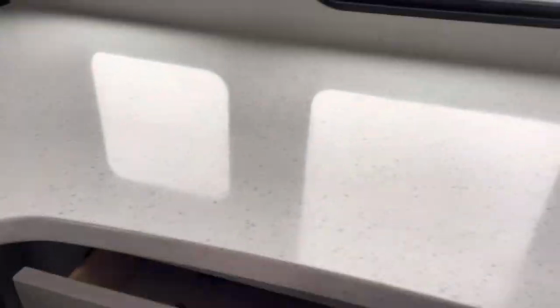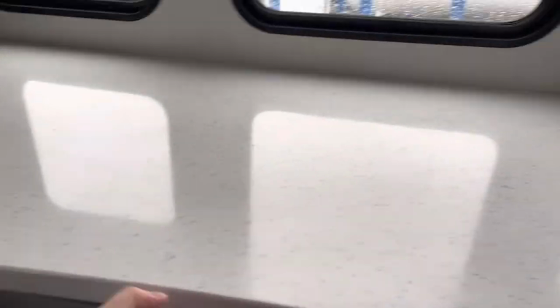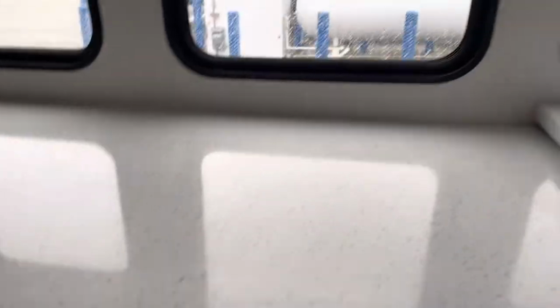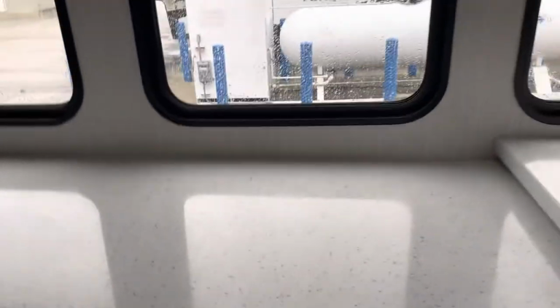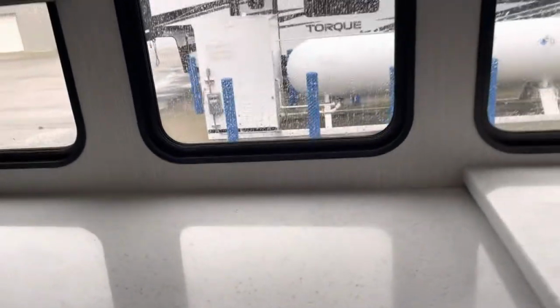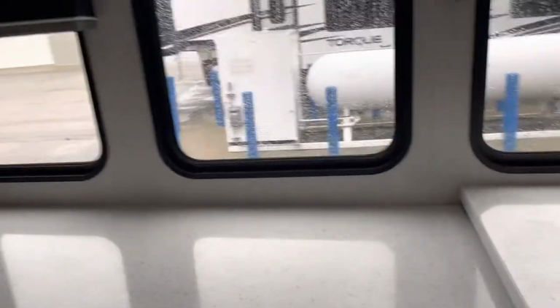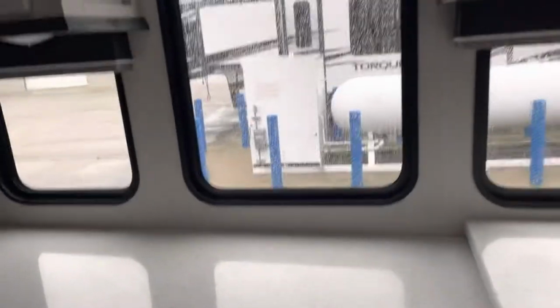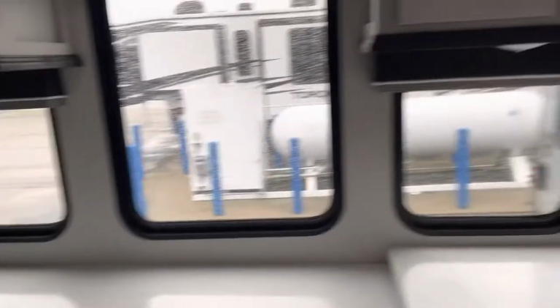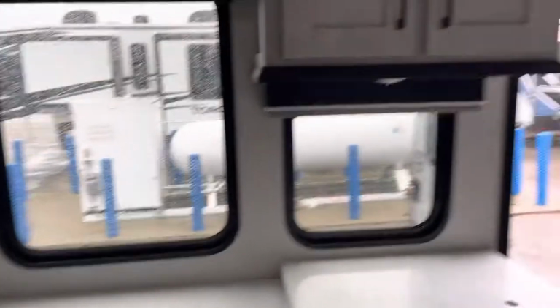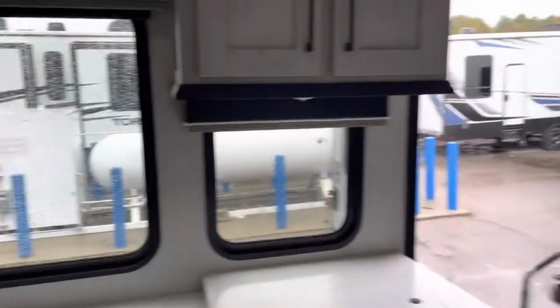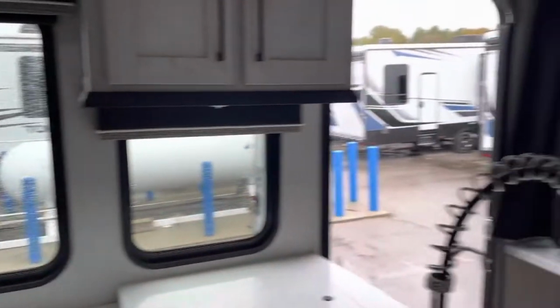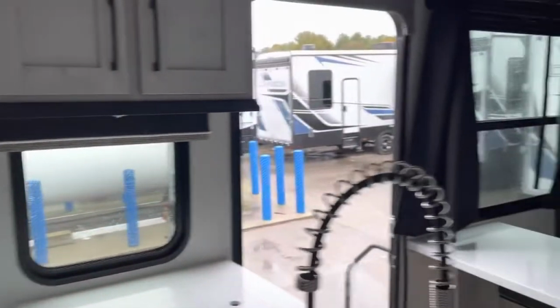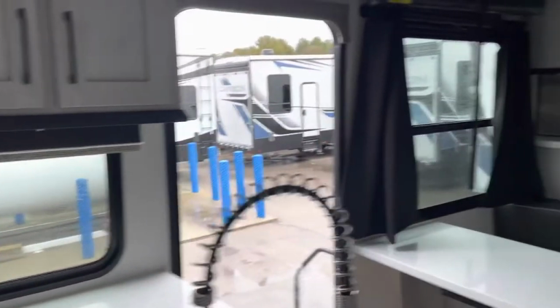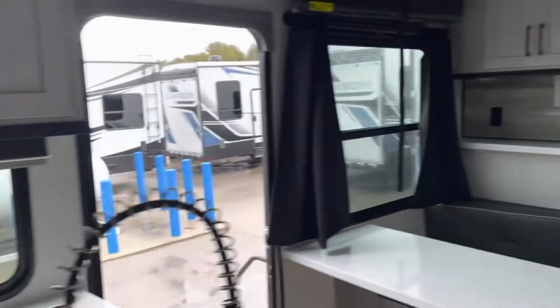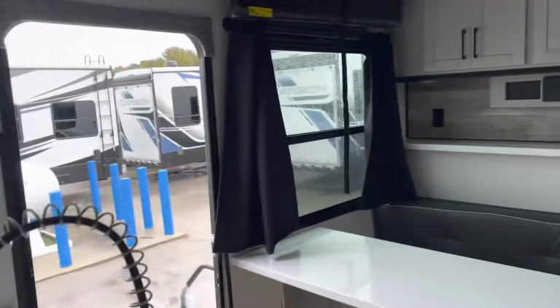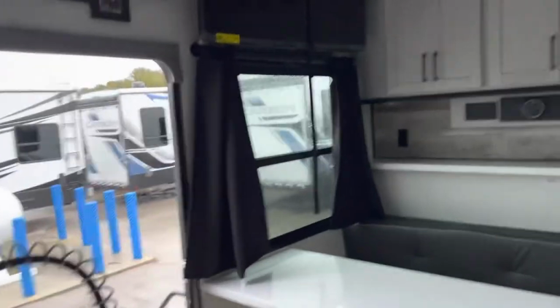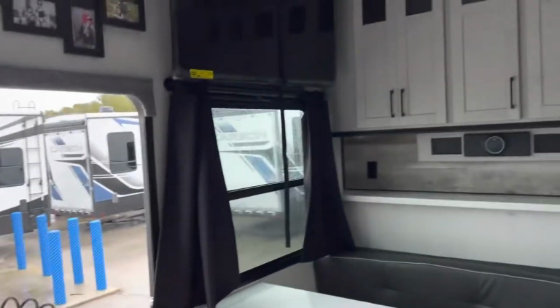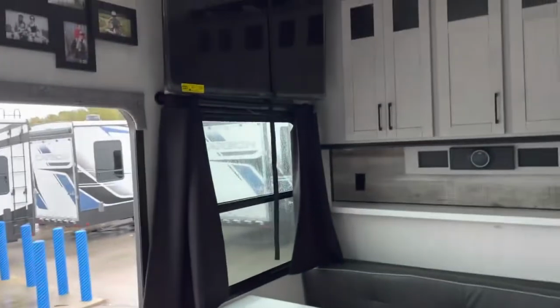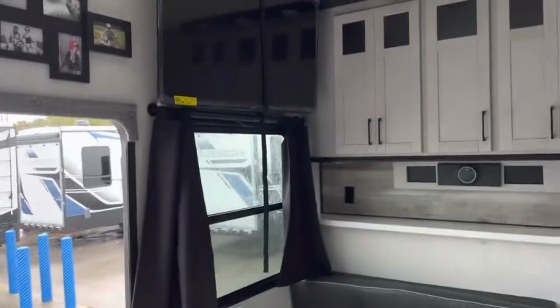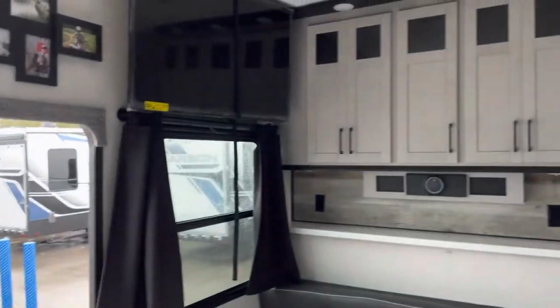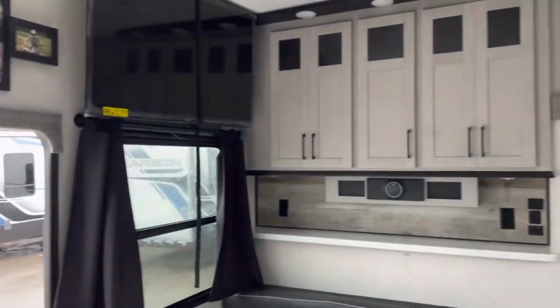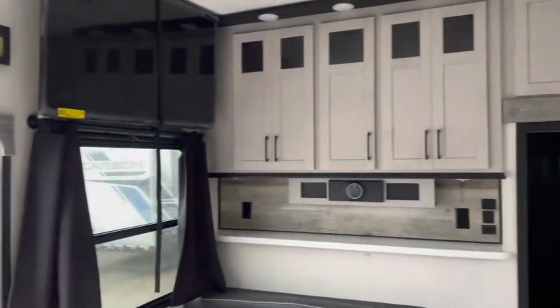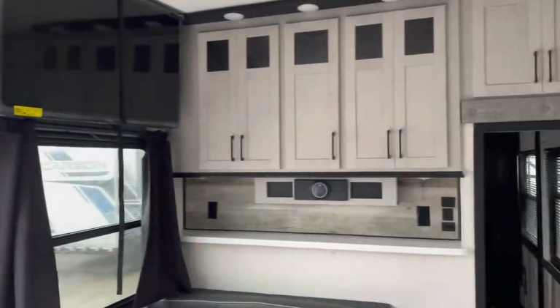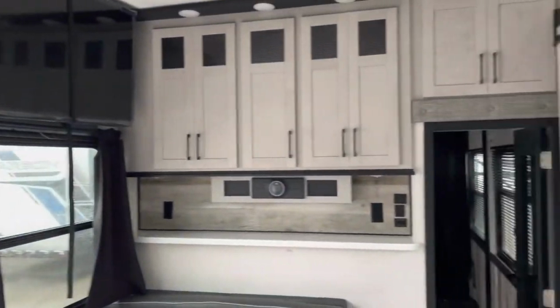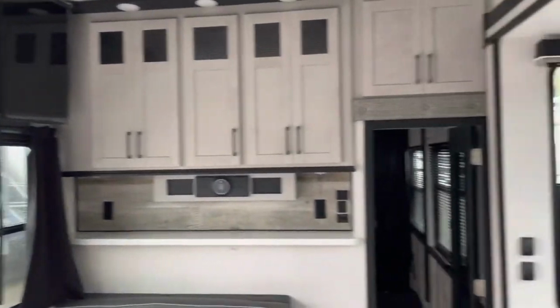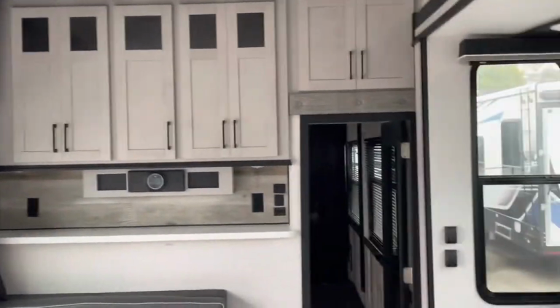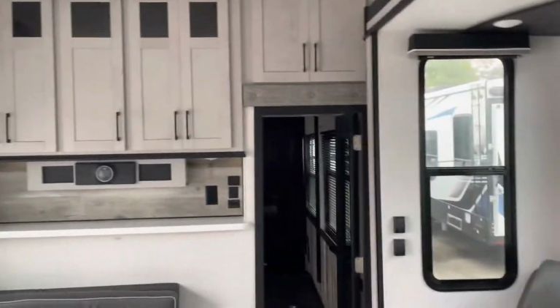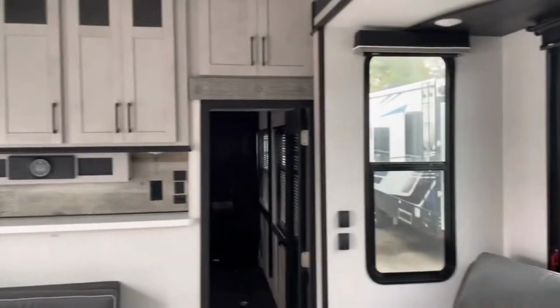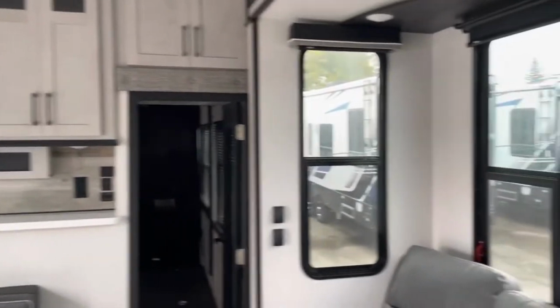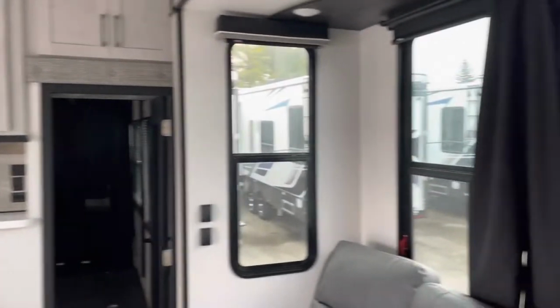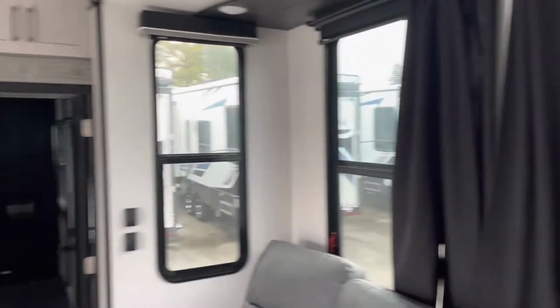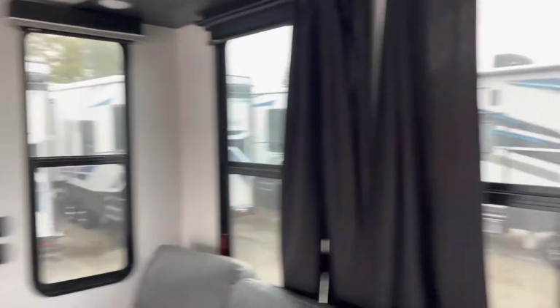Real plywood drawers. Look at these incredible windows that allow for all that natural light. It's amazing storage.